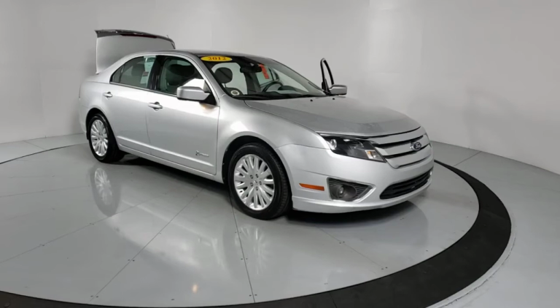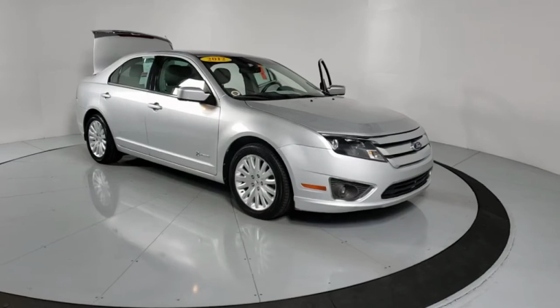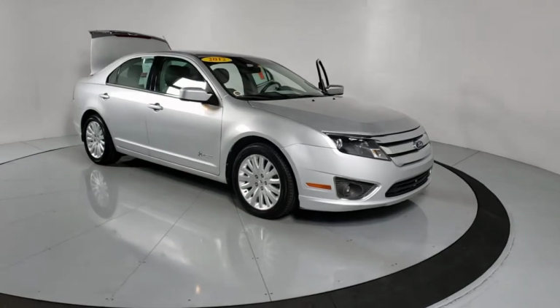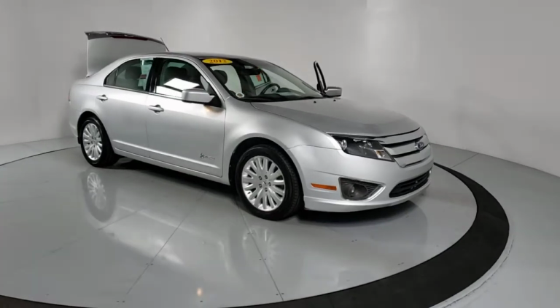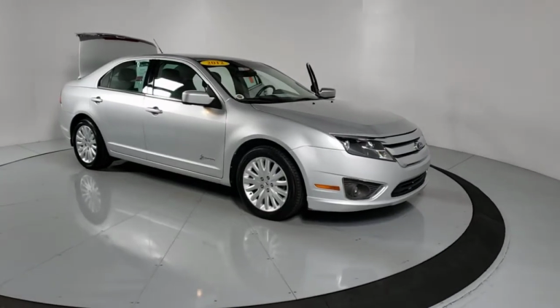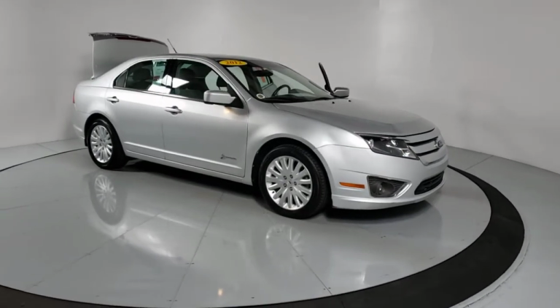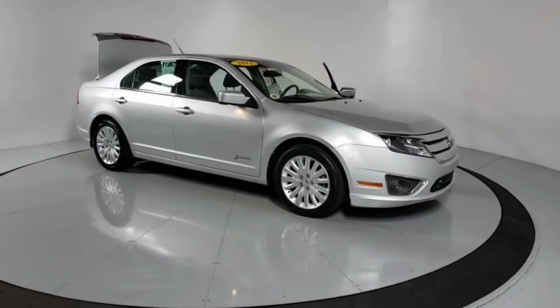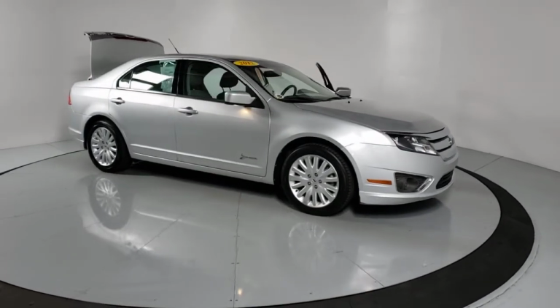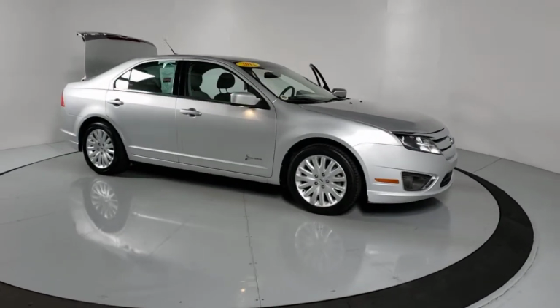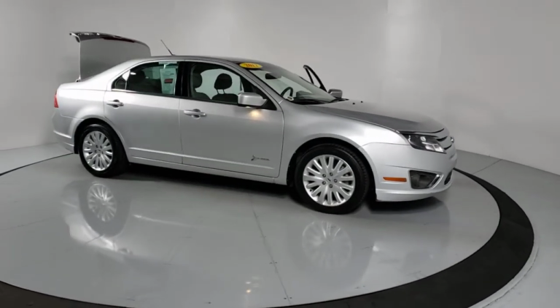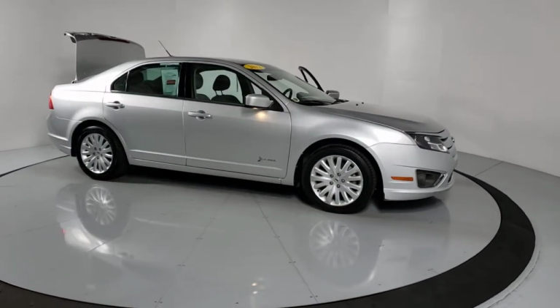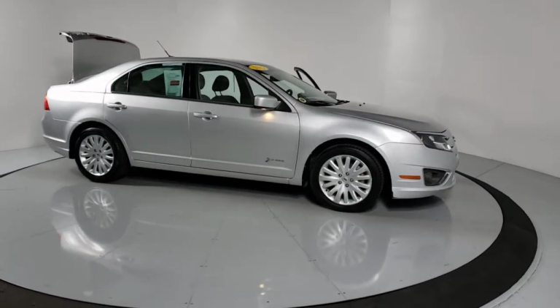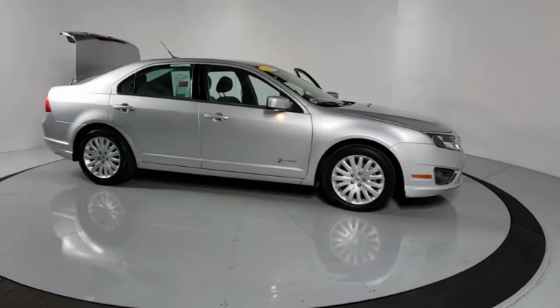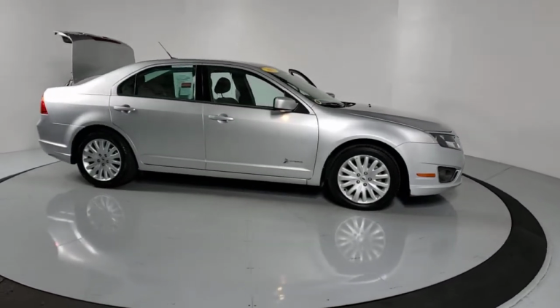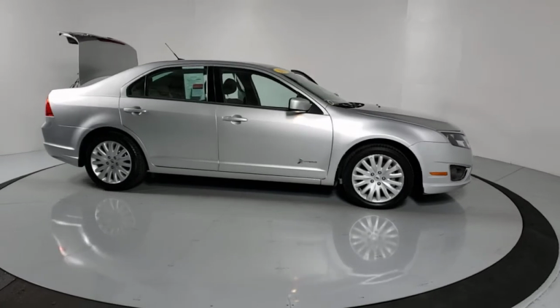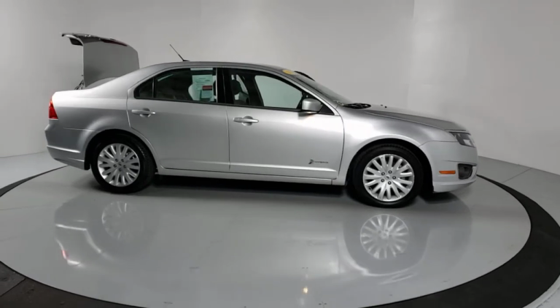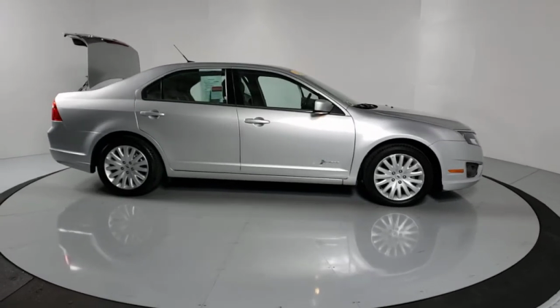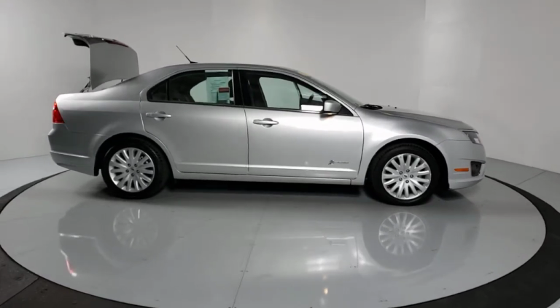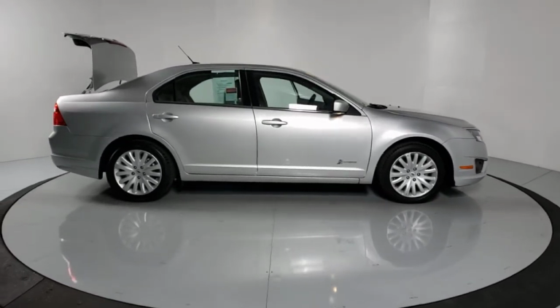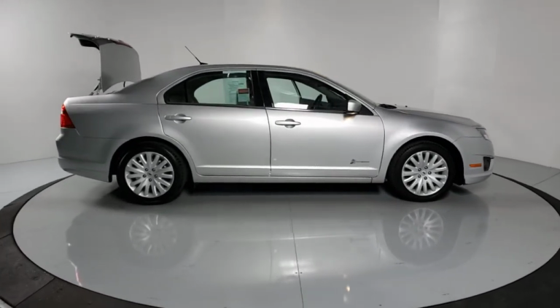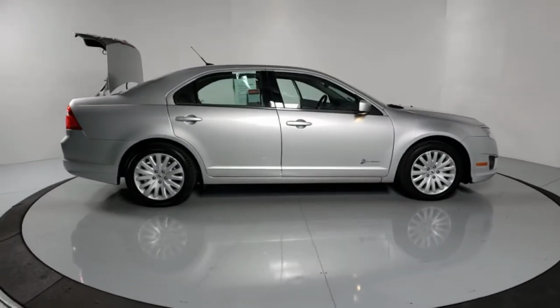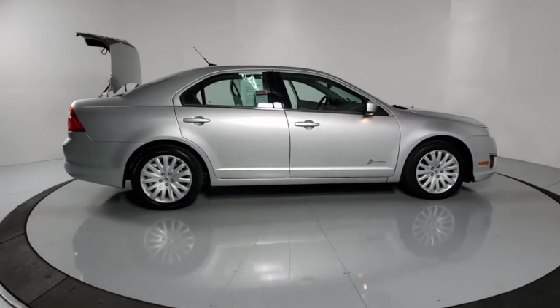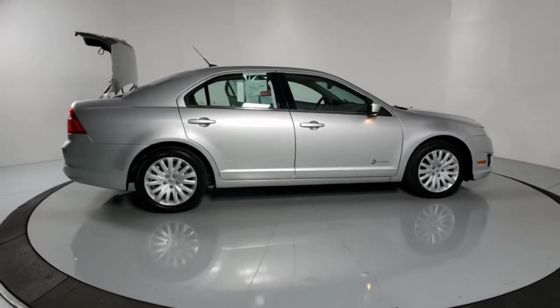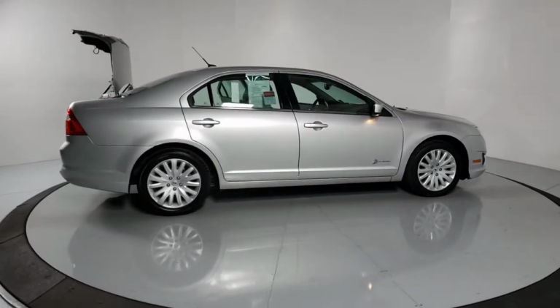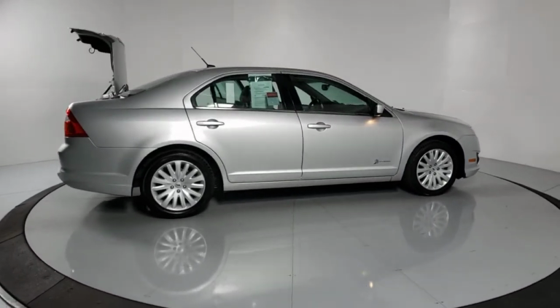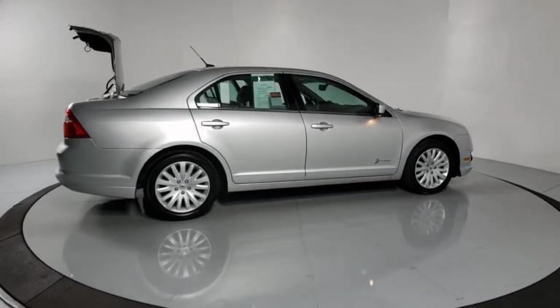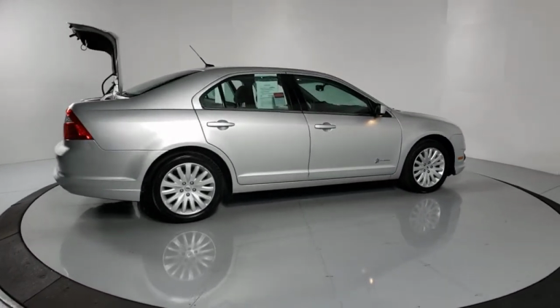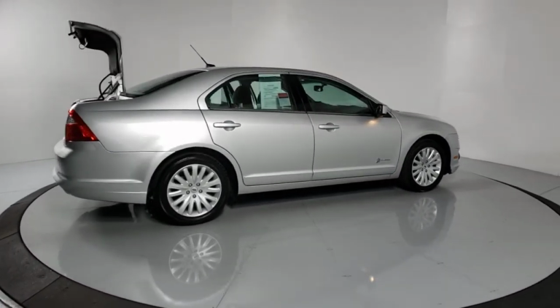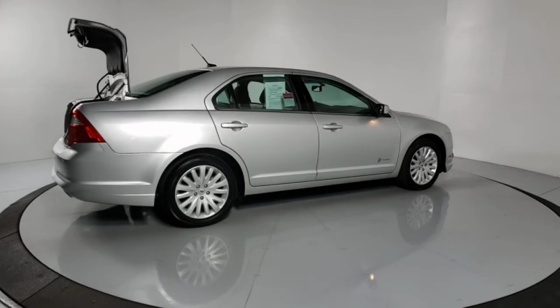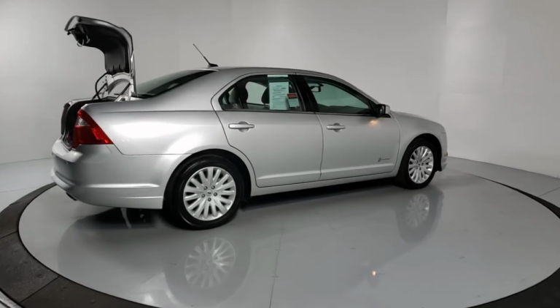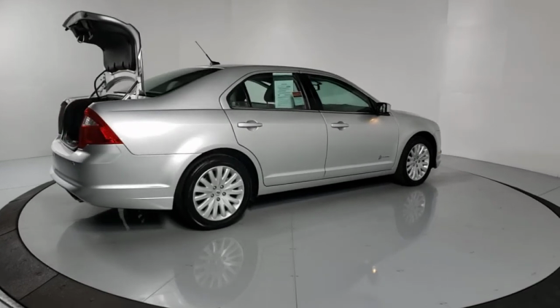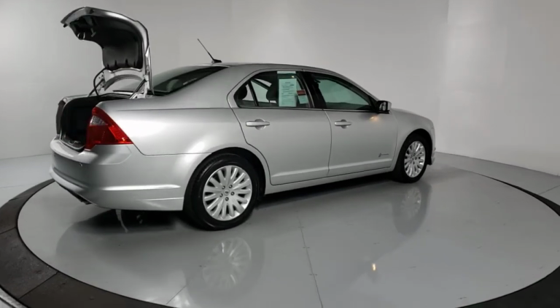You just found the 2012 Ford Fusion. This vehicle still has fewer than 80,000 miles on the clock, so it won't last long. Take a closer look at this comfortable, stylish Fusion.